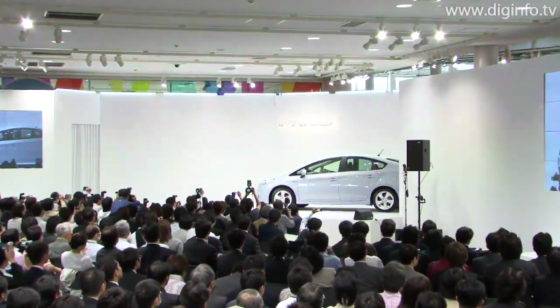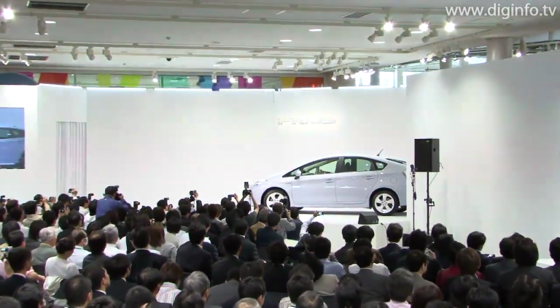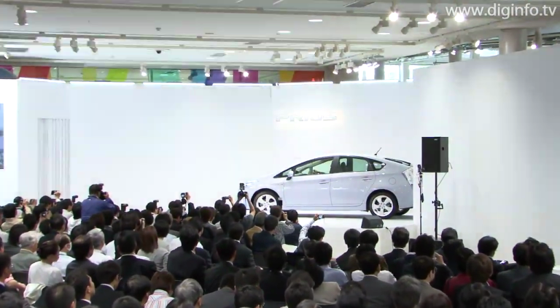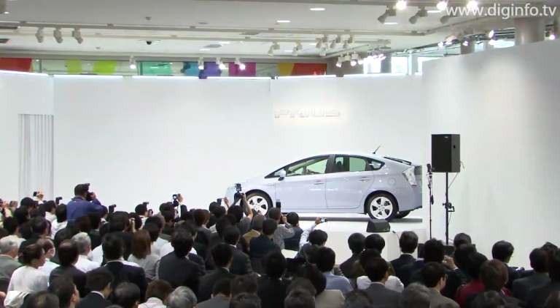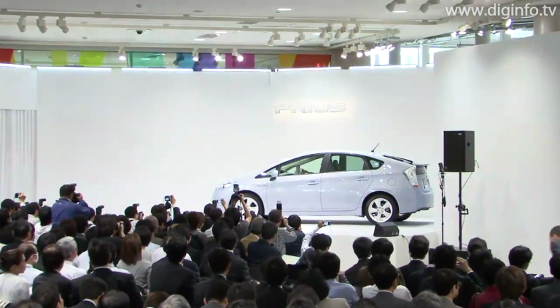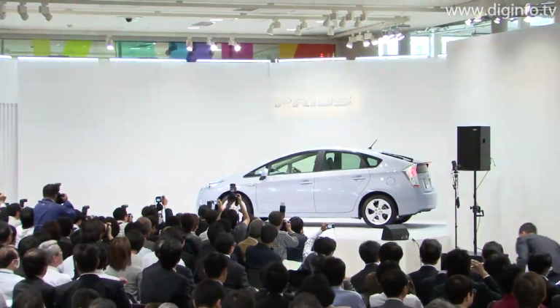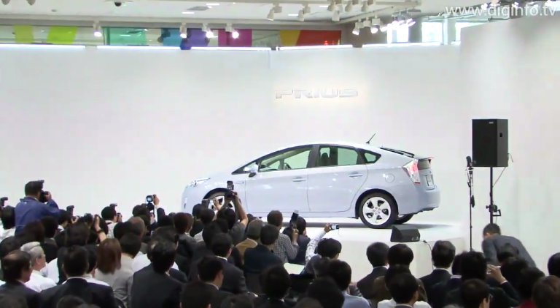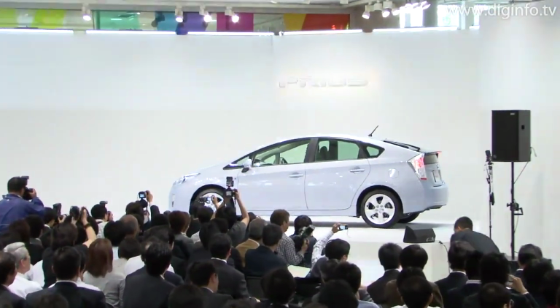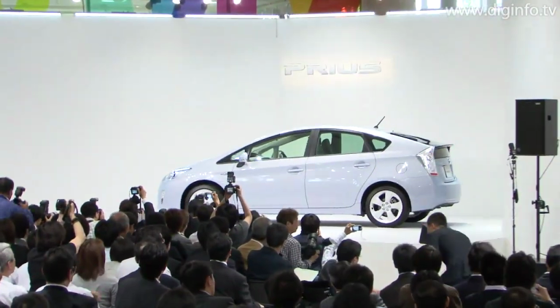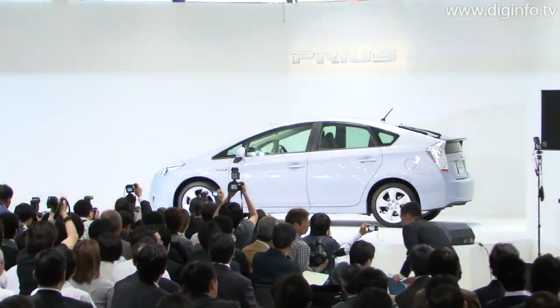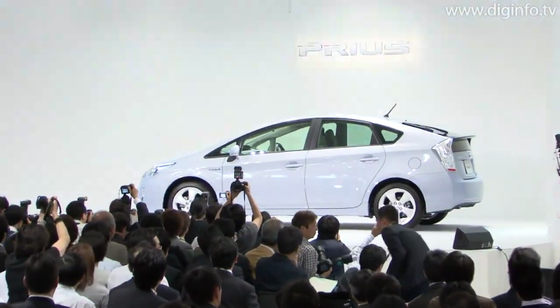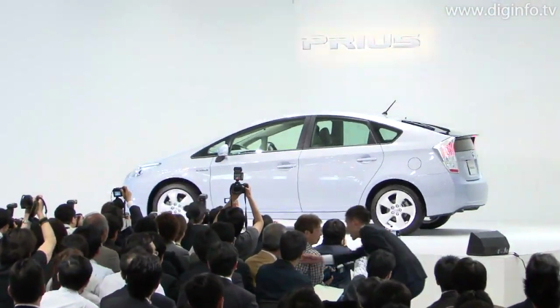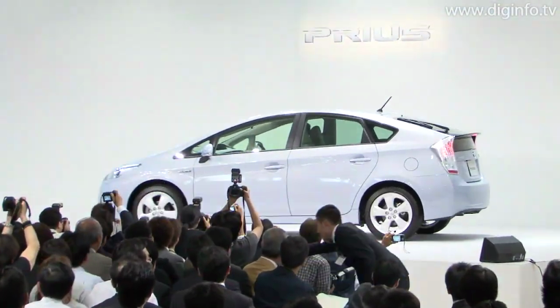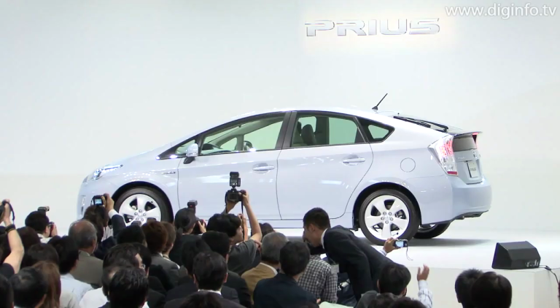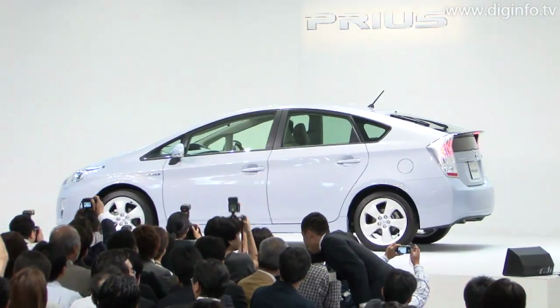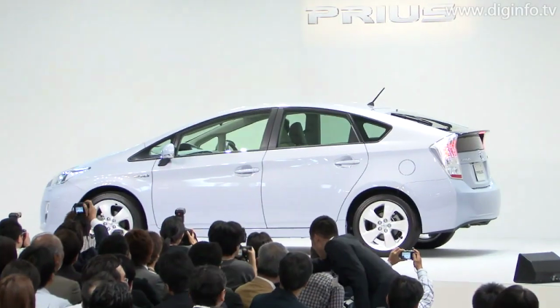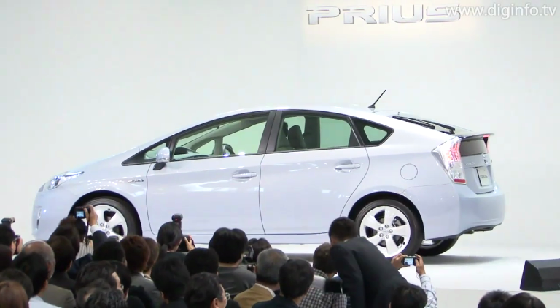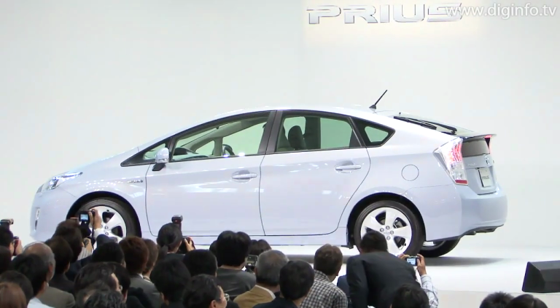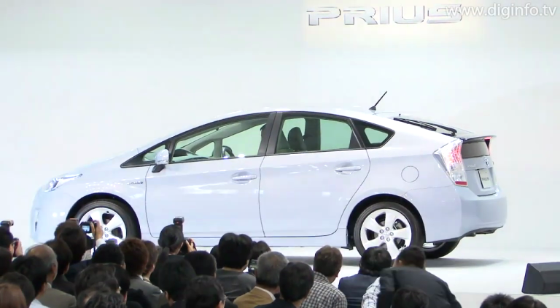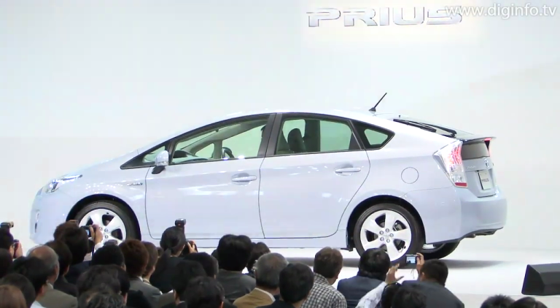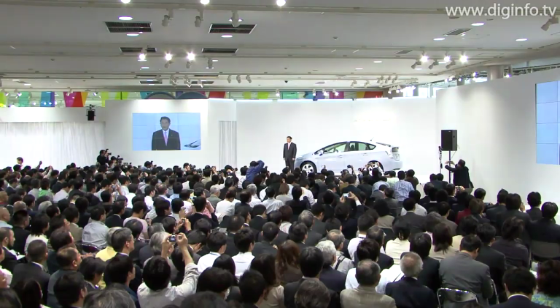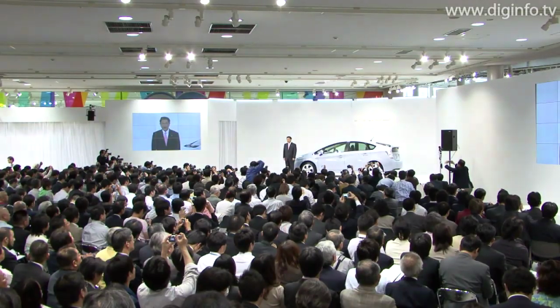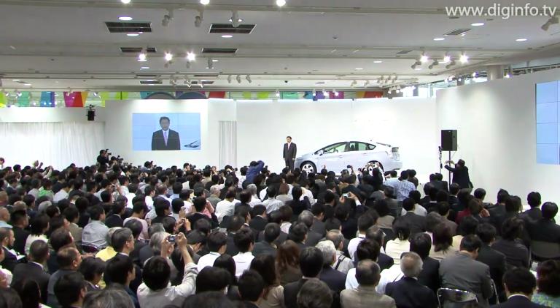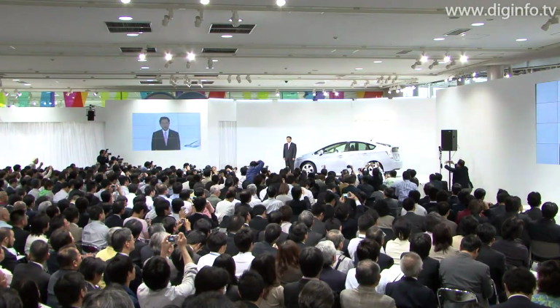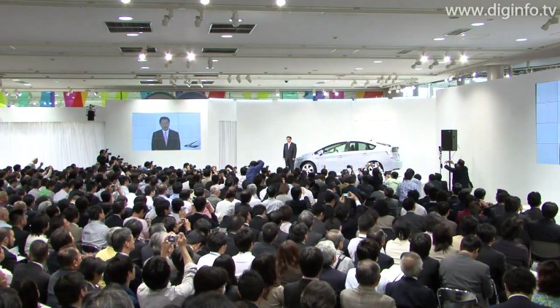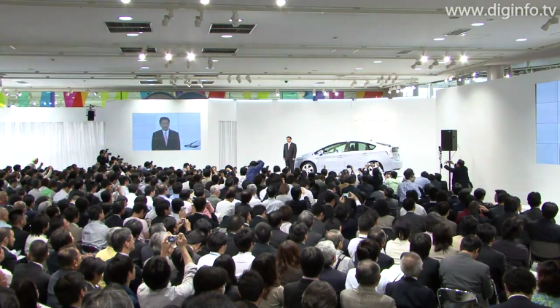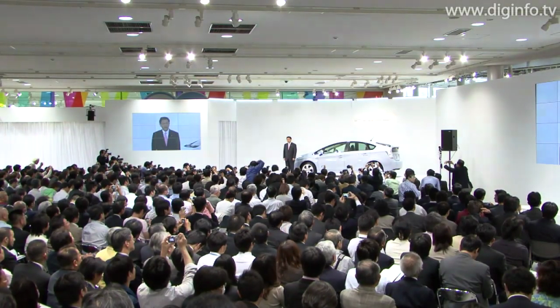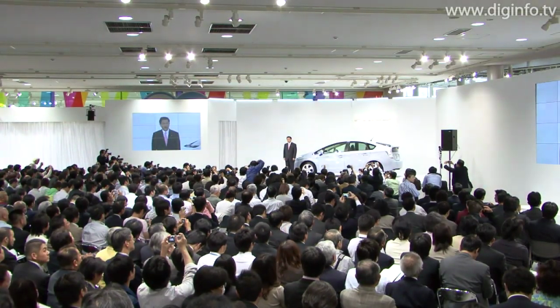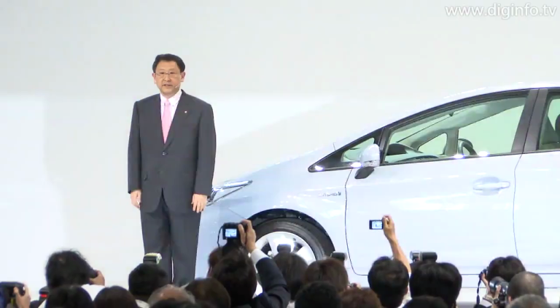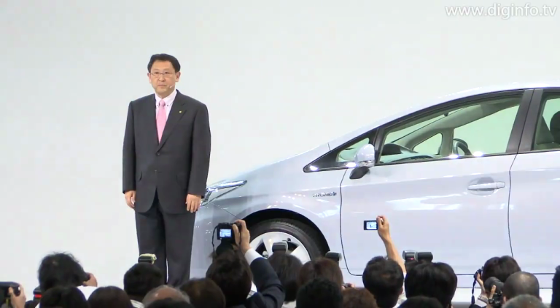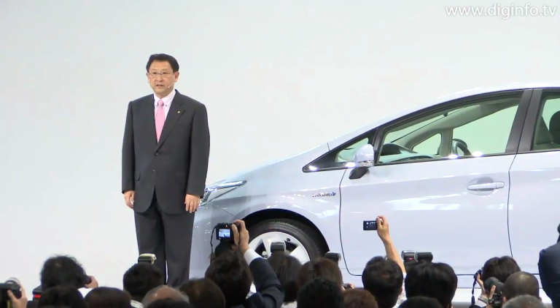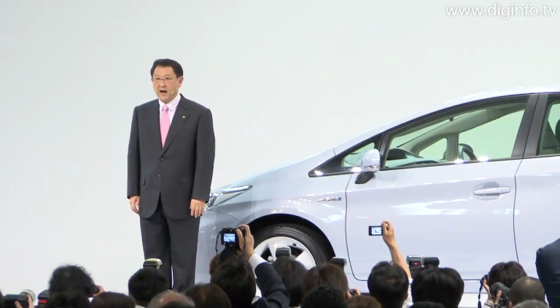Toyota launched on May 18th the fully remodeled third-generation Prius, which has its engine displacement increased from 1.5 to 1.8 litres.